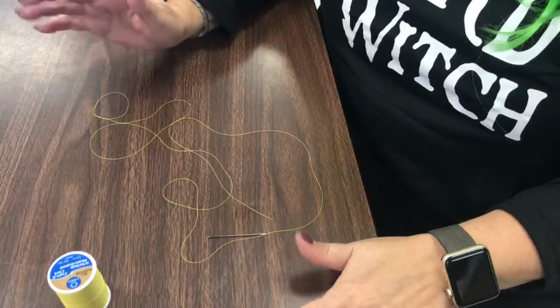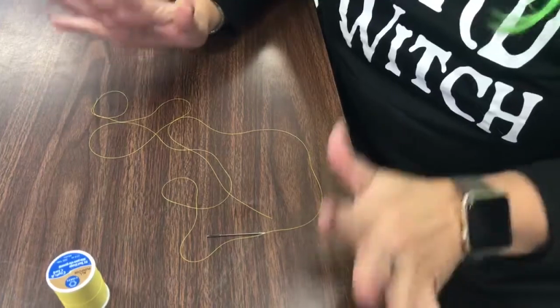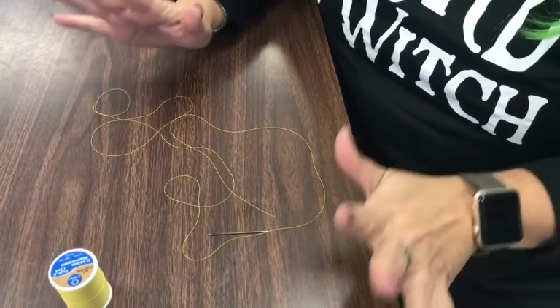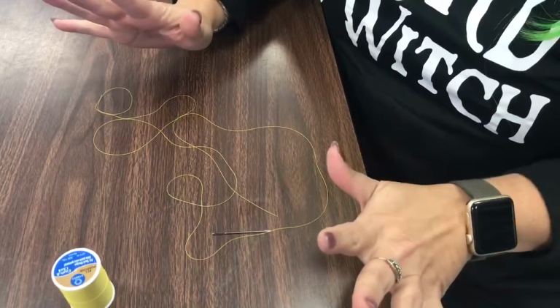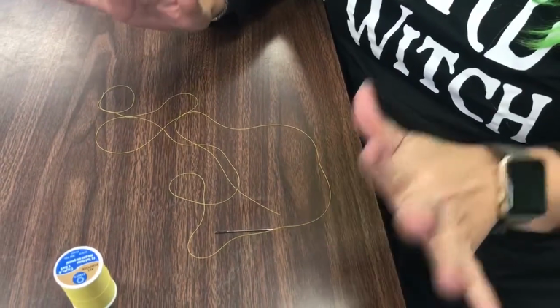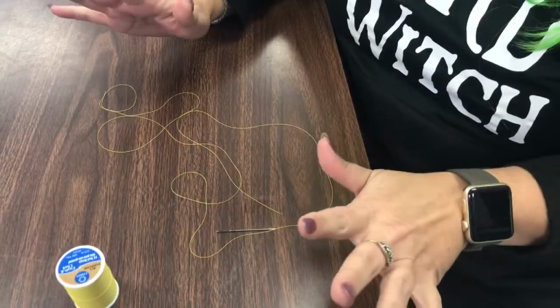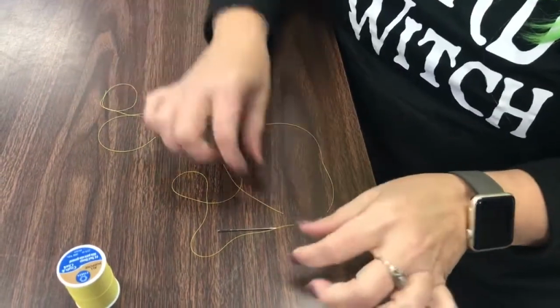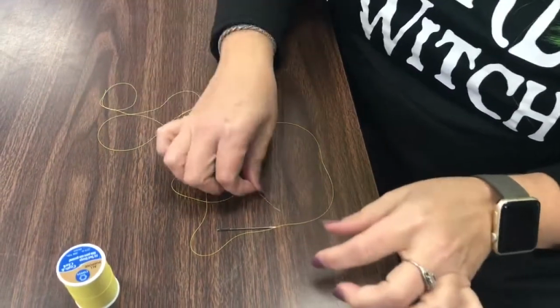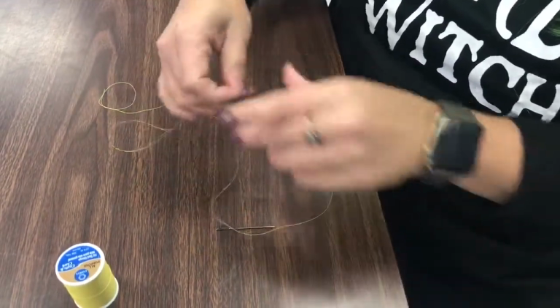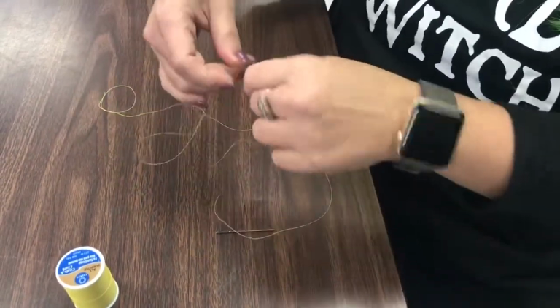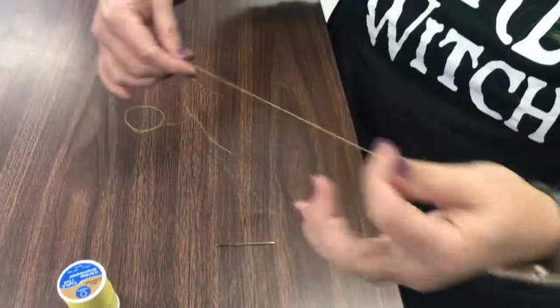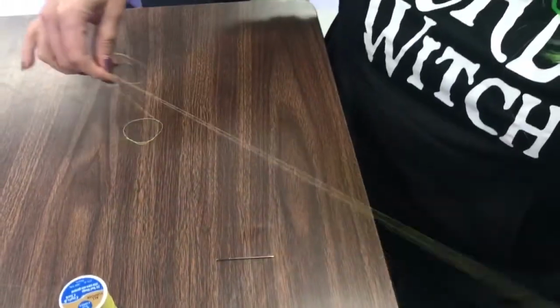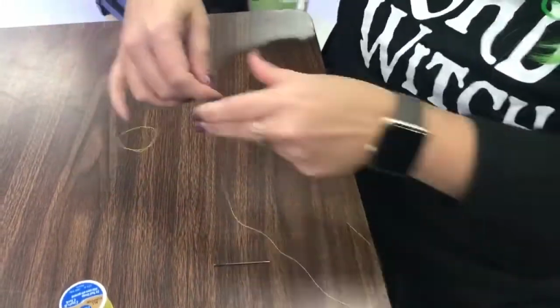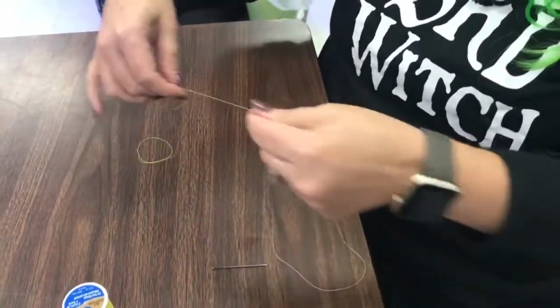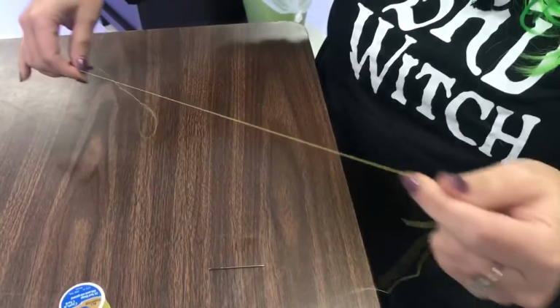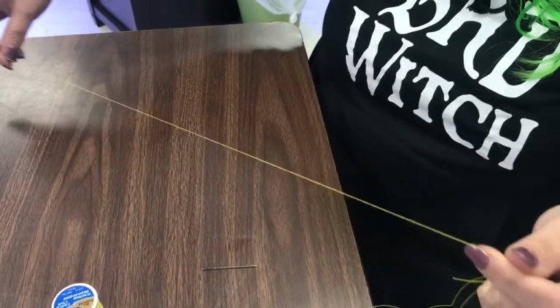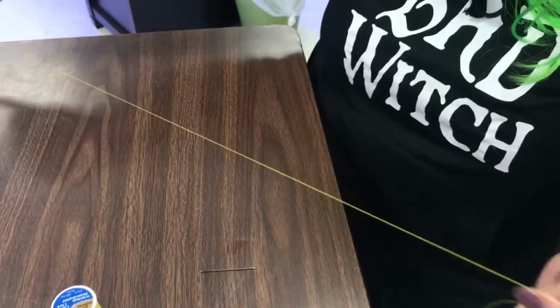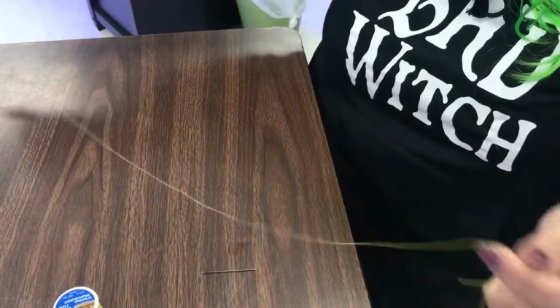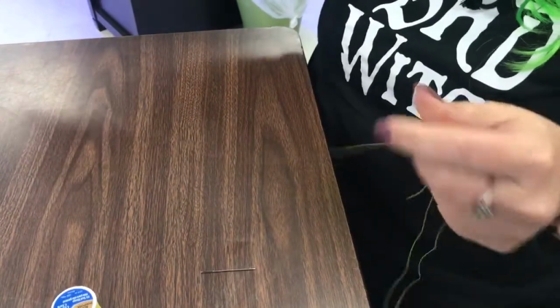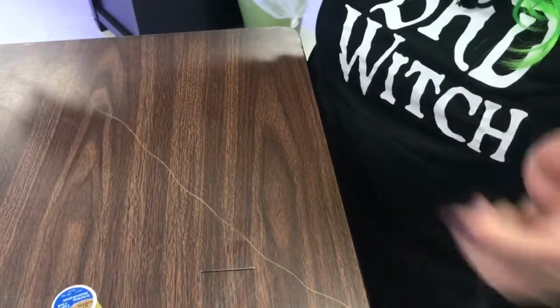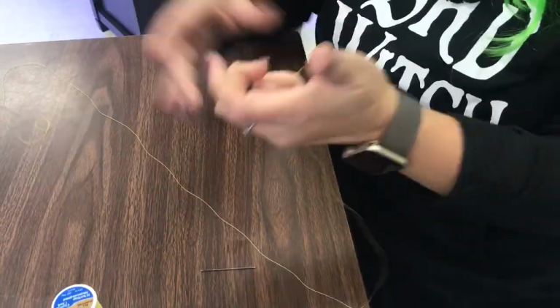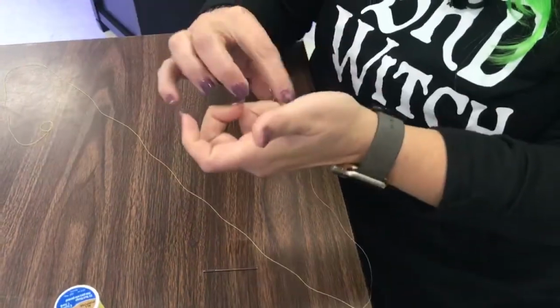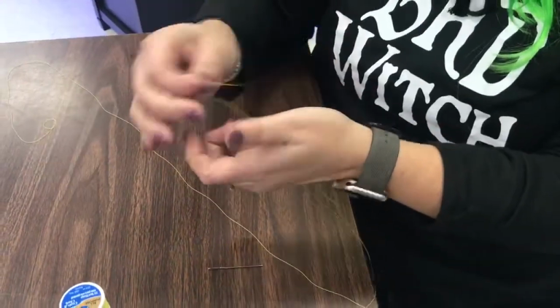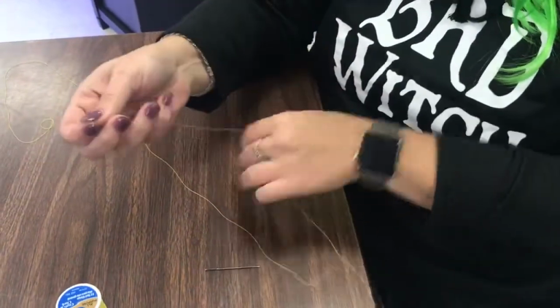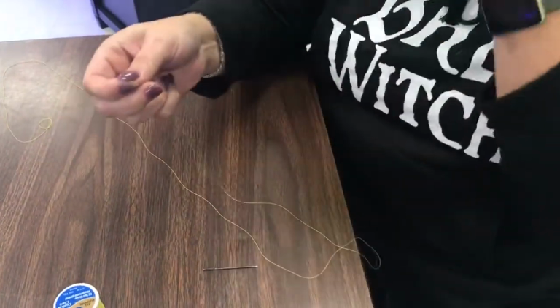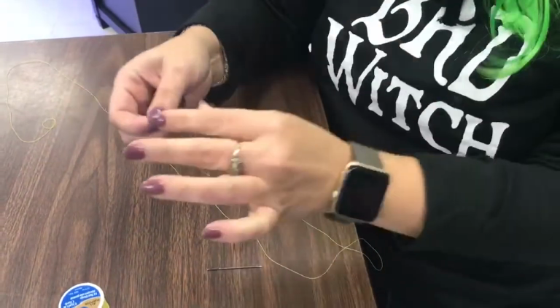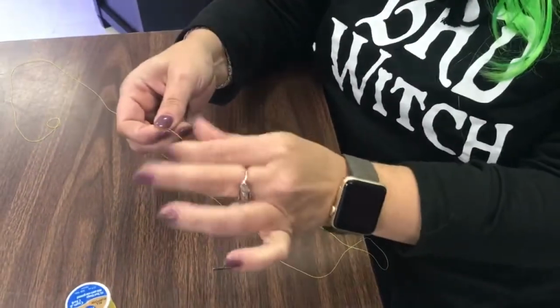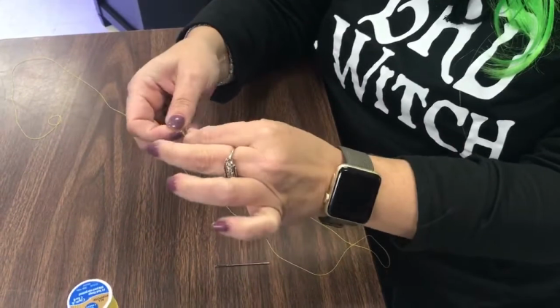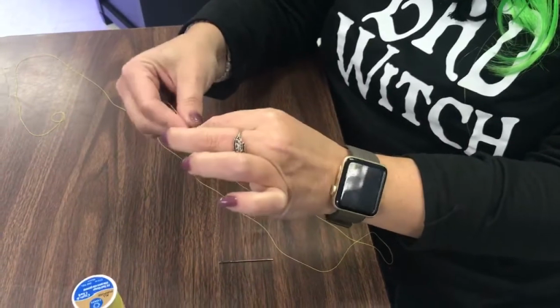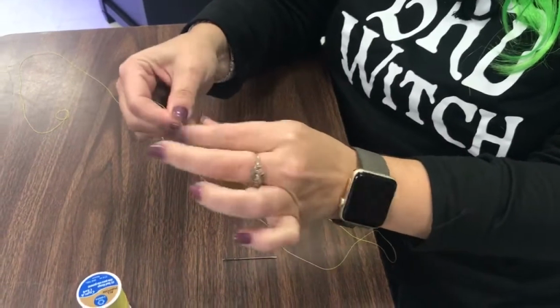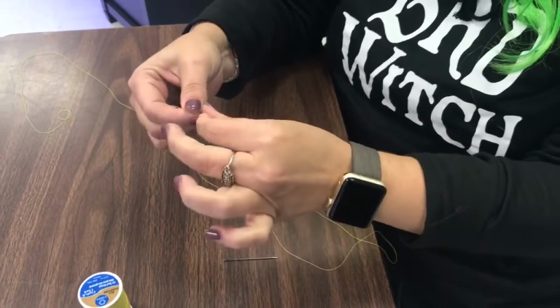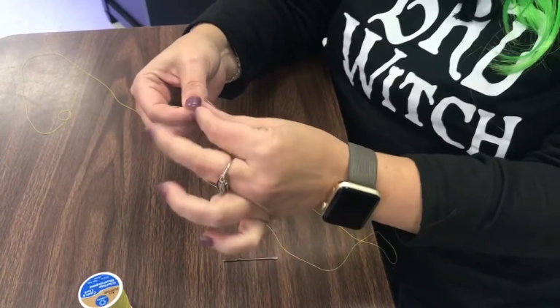How to thread a needle. So what you're going to do is you're going to get a string, a piece of thread, about this long. You're going to take the end of it, and I would probably wet it with my fingers just a little bit.